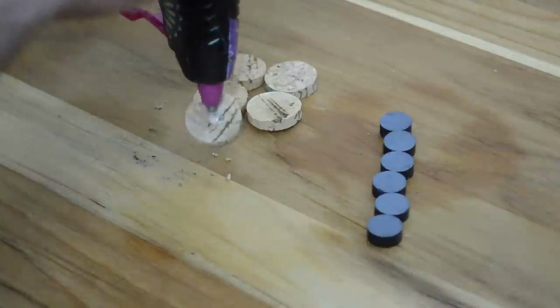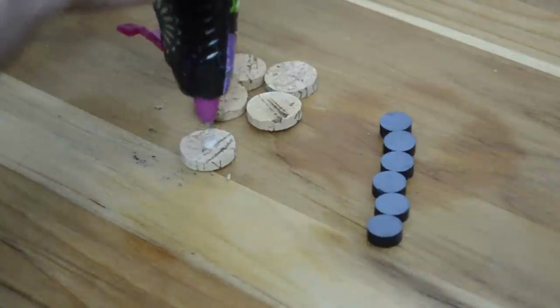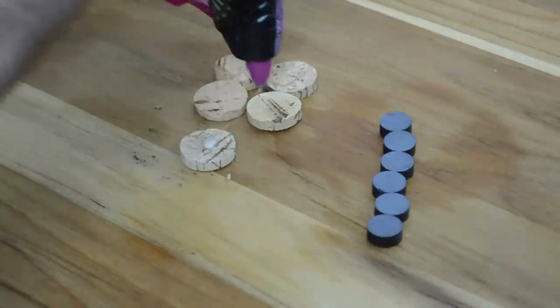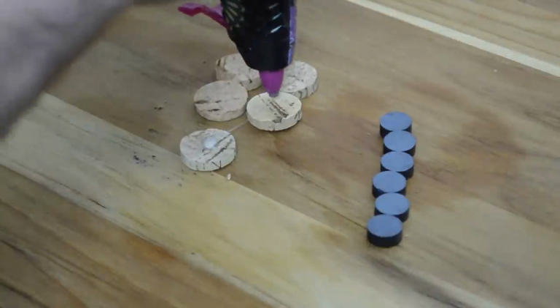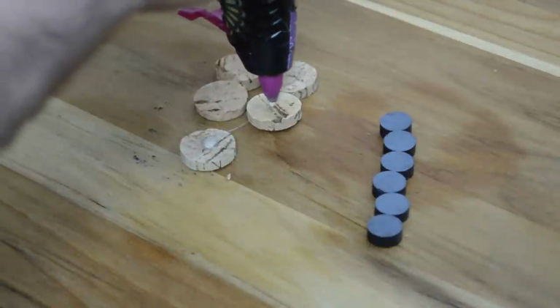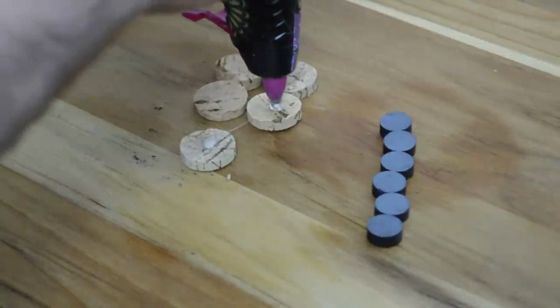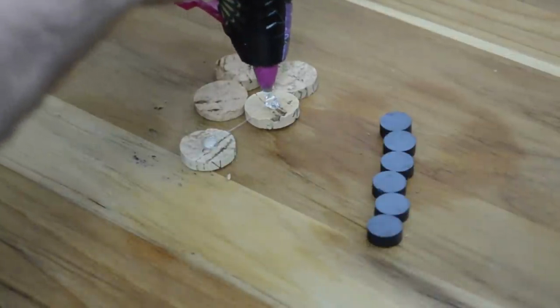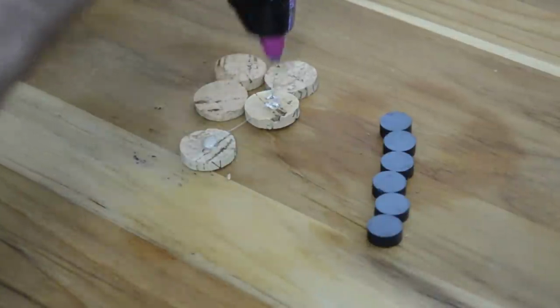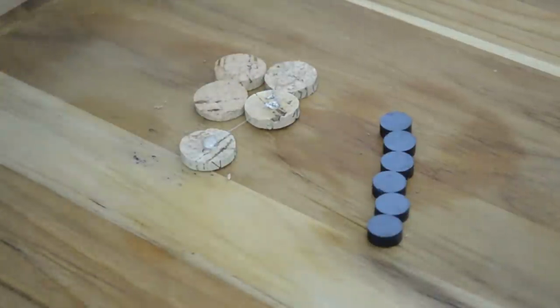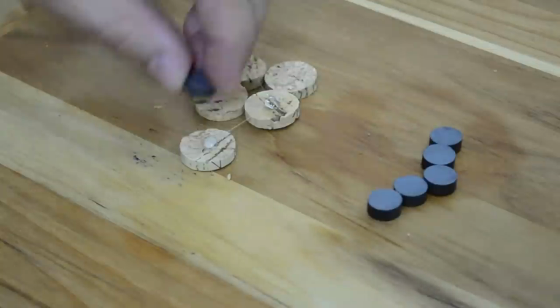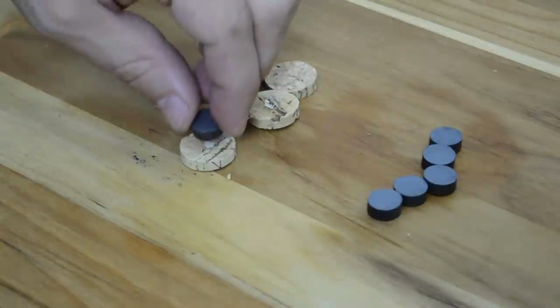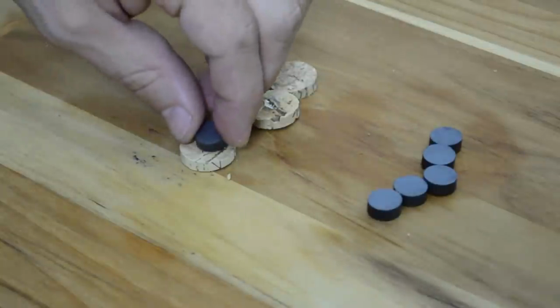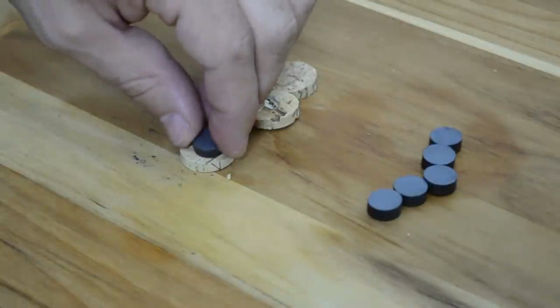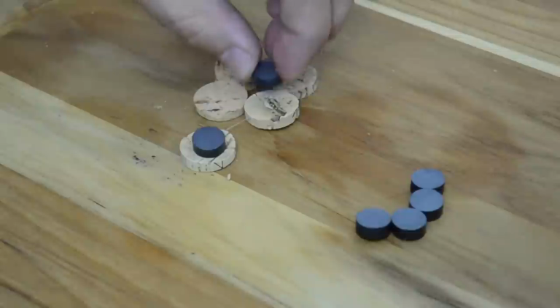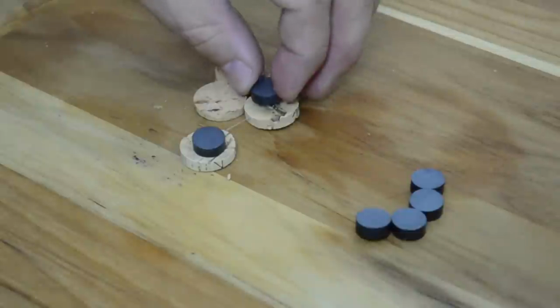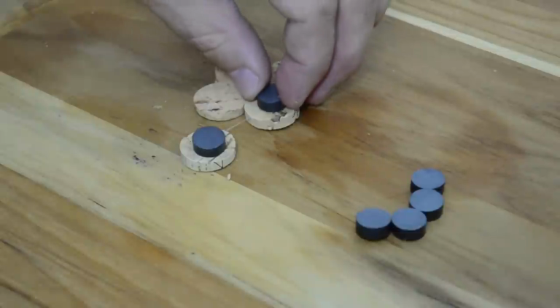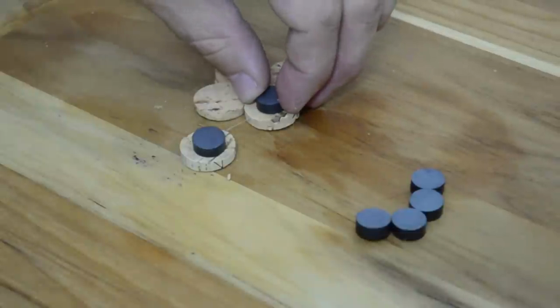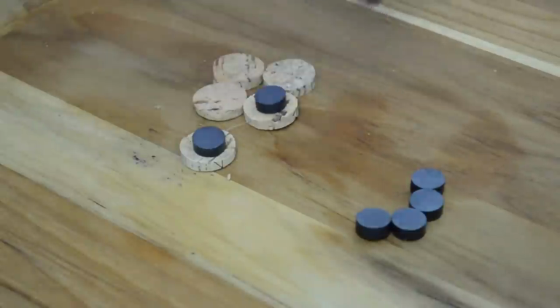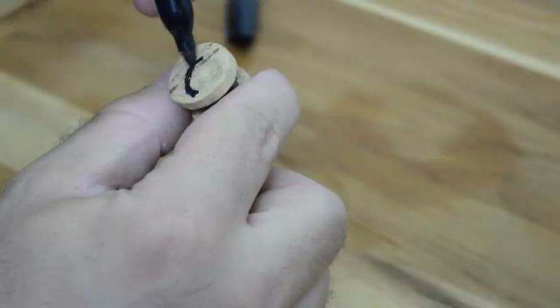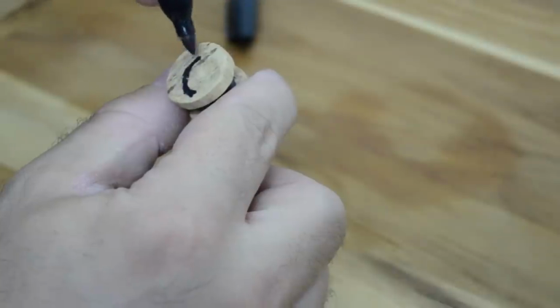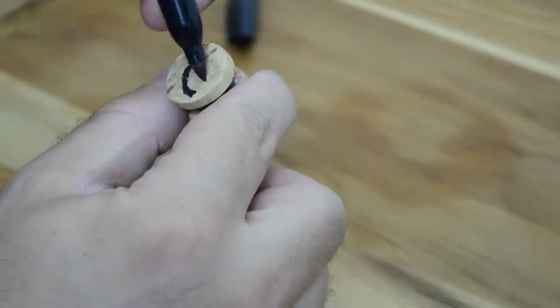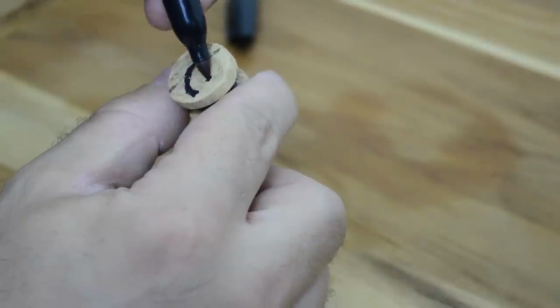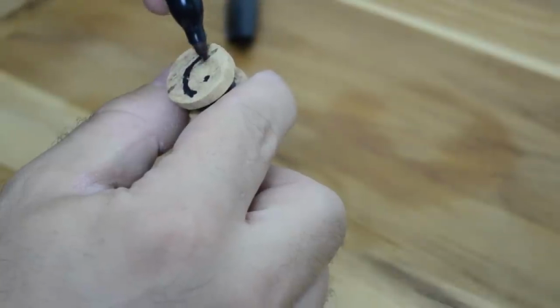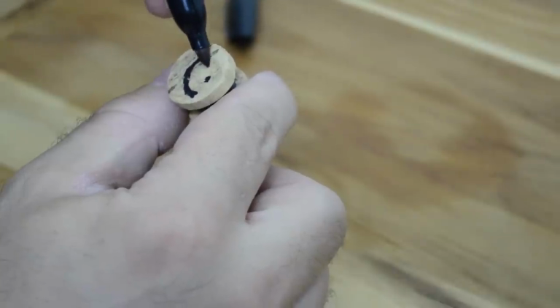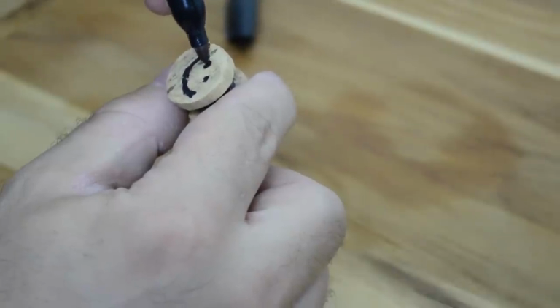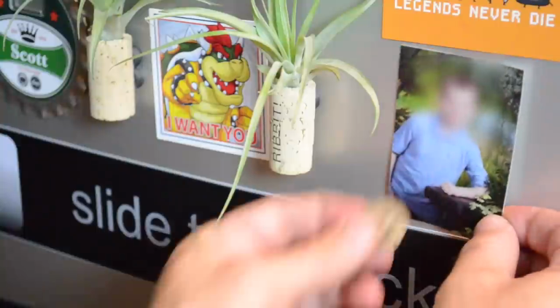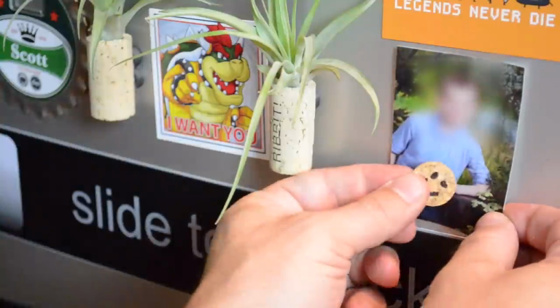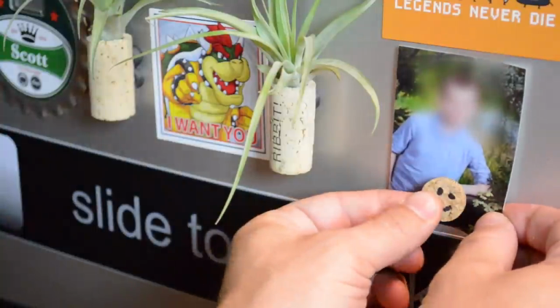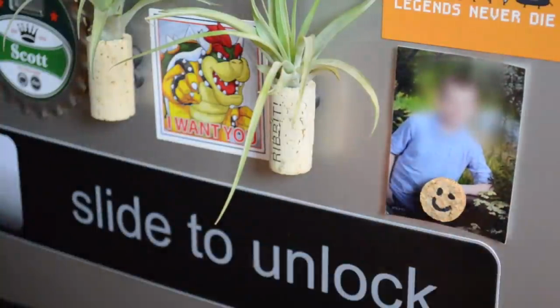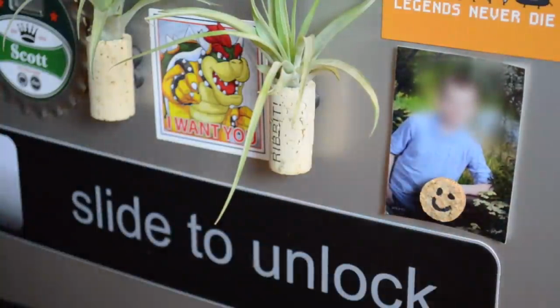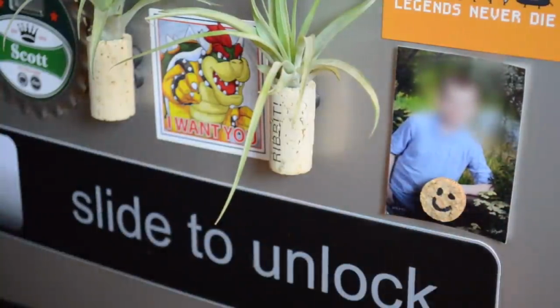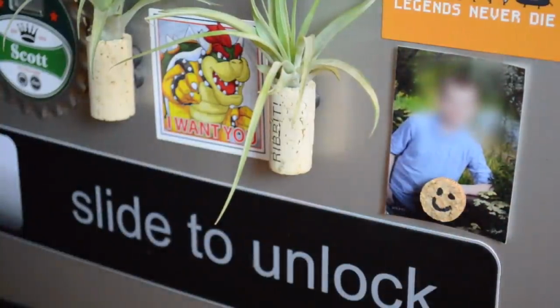Cut a used wine cork into 1 and 1/8 inch pieces. Glue small circular magnets onto one side when you're done with that. Now feel free to use a Sharpie and get creative with it. Customize rustic magnetism.